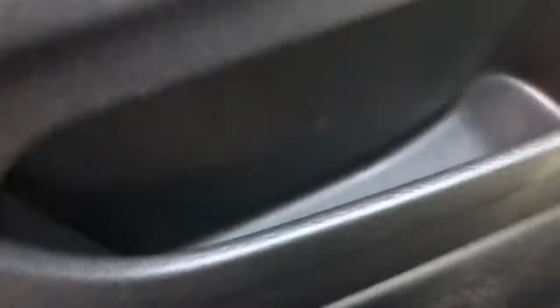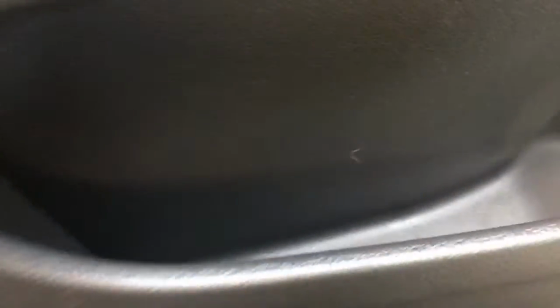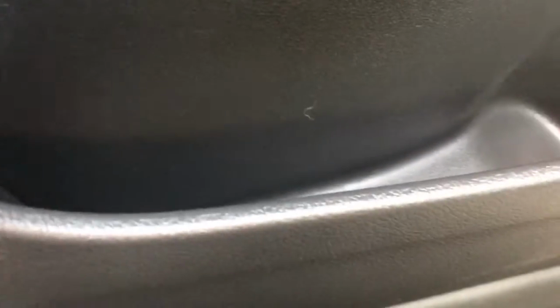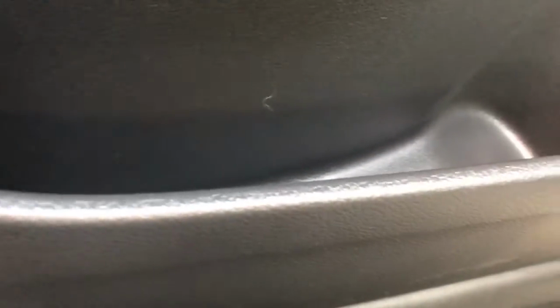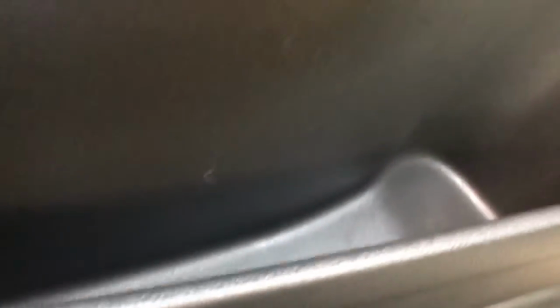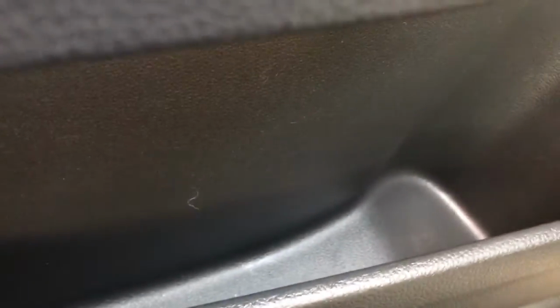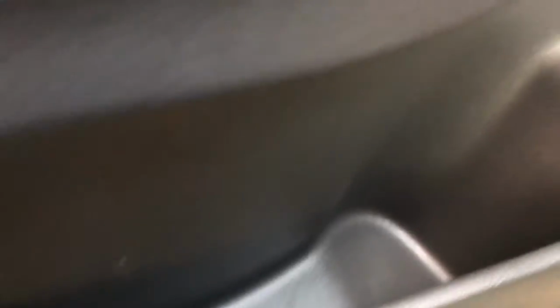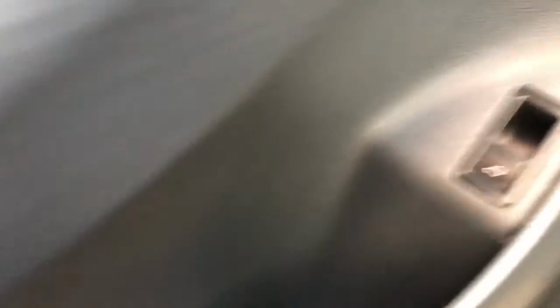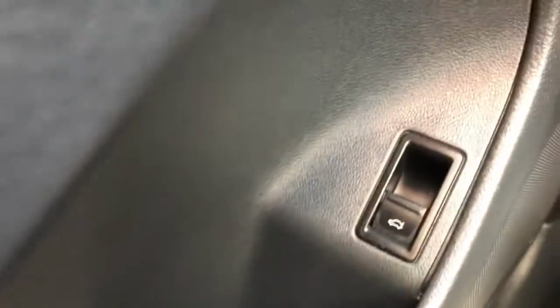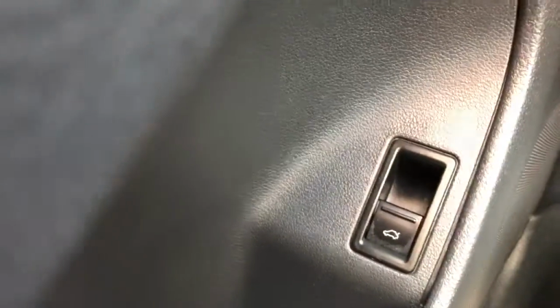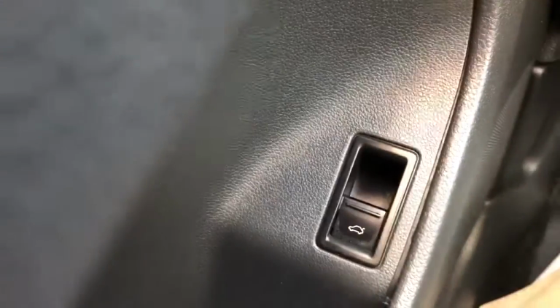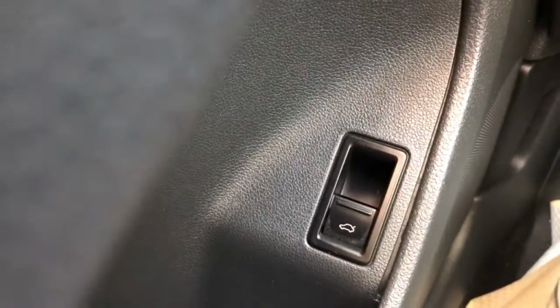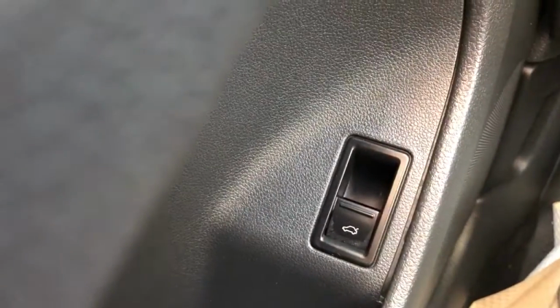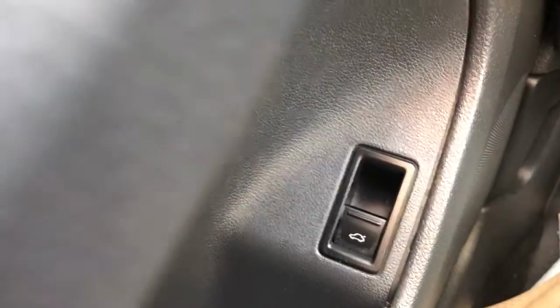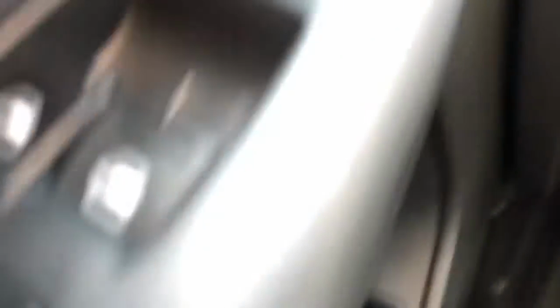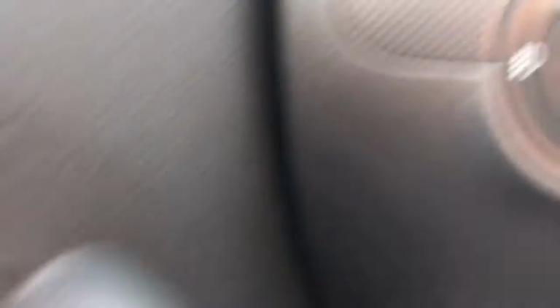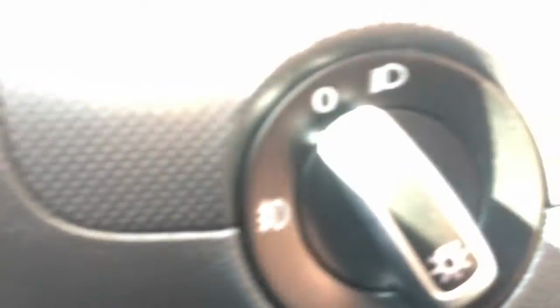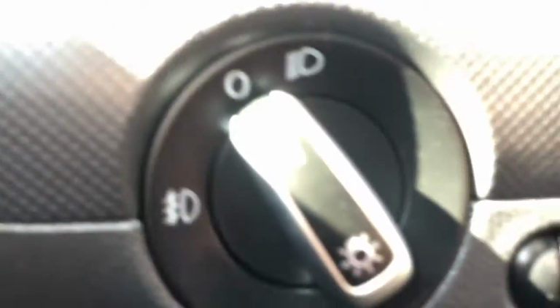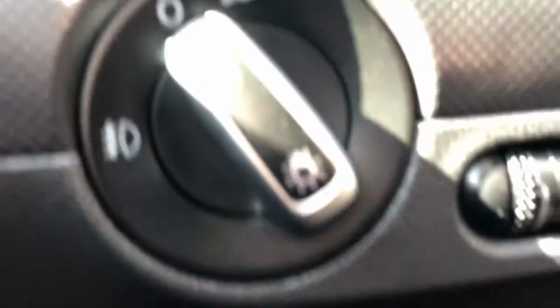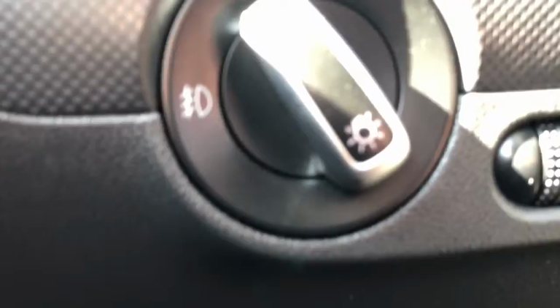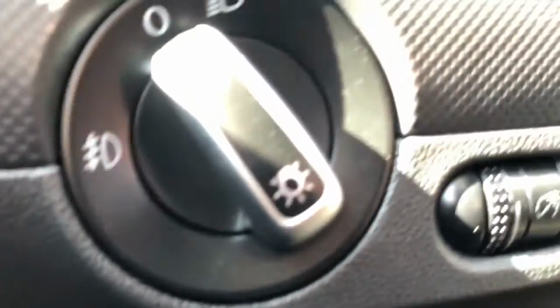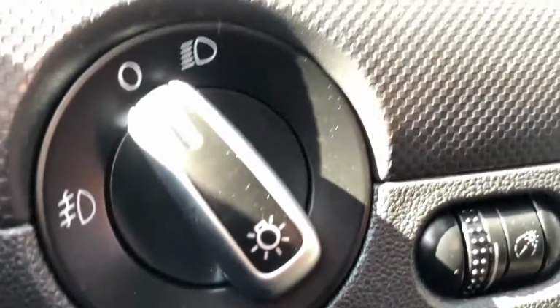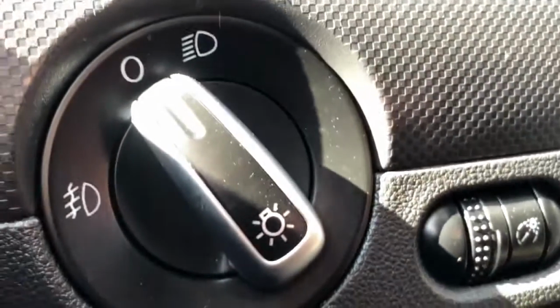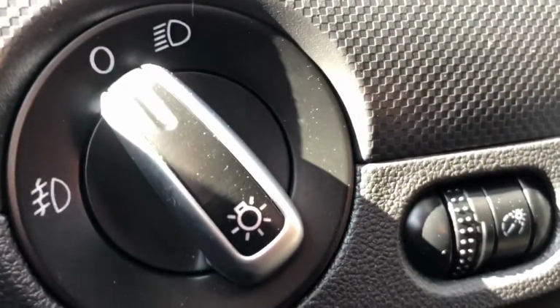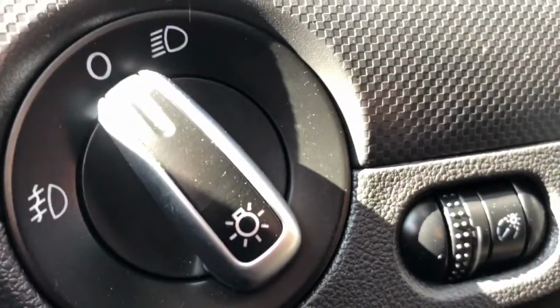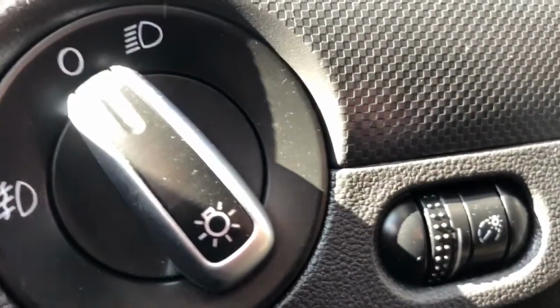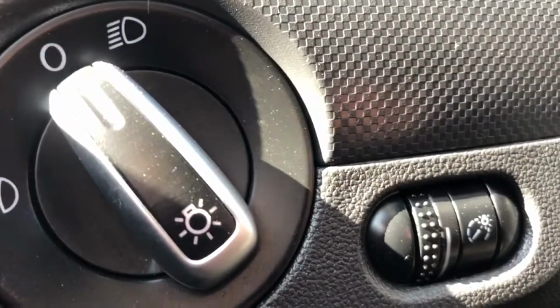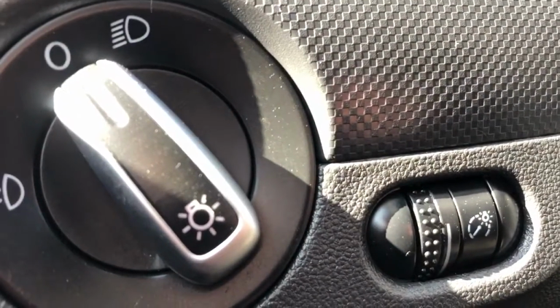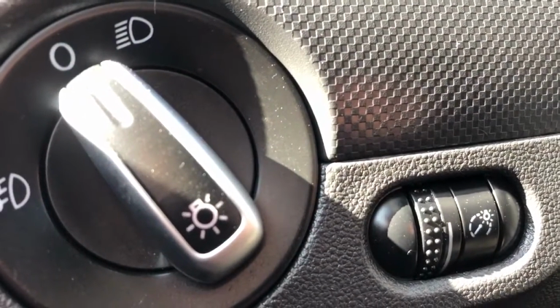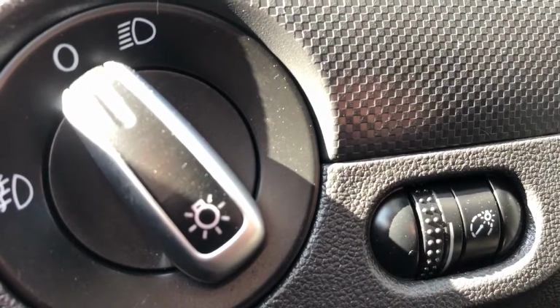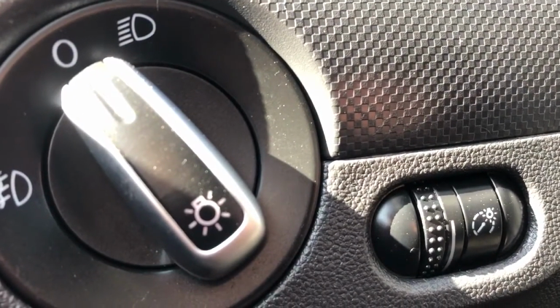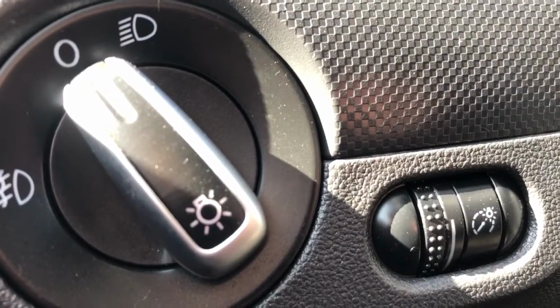Just below that on the door panel itself we can see our window controls as well as our window lock. Moving down we have storage, and just in front of that is our trunk release.